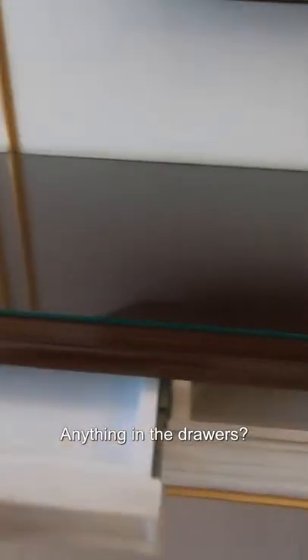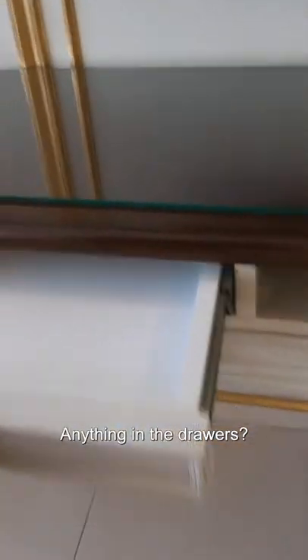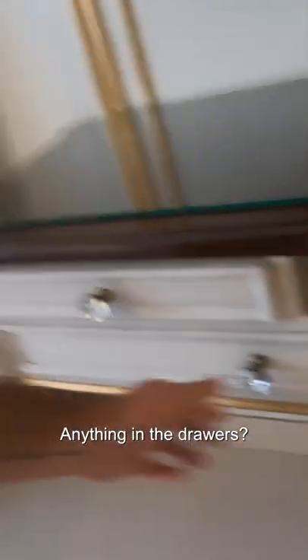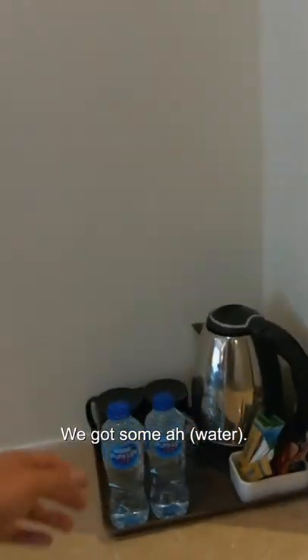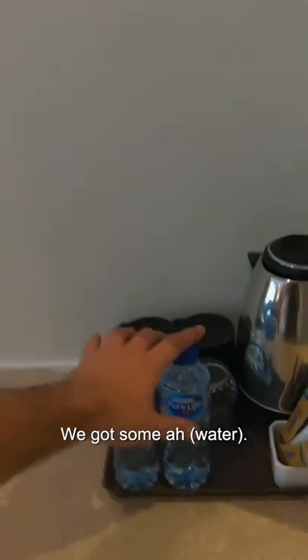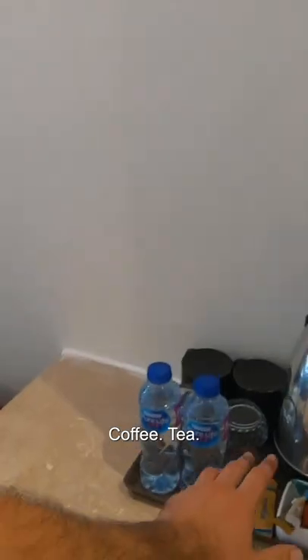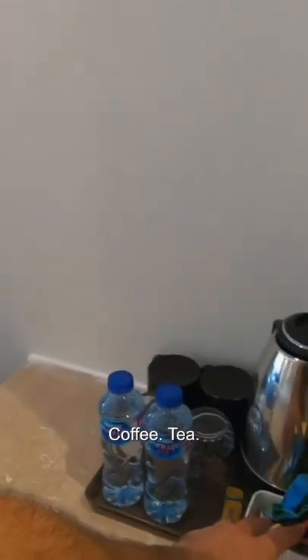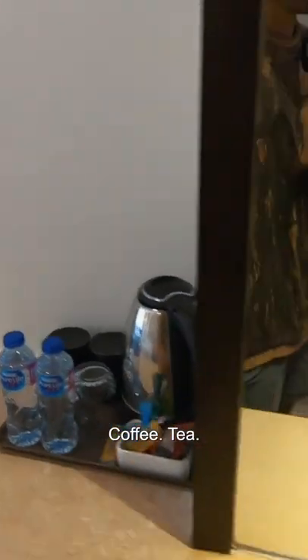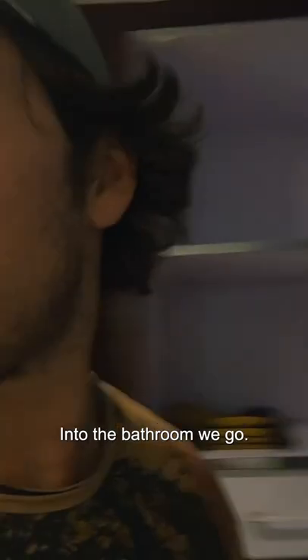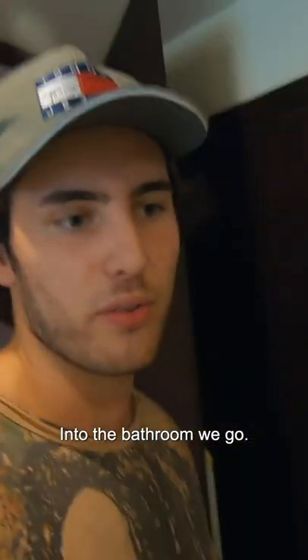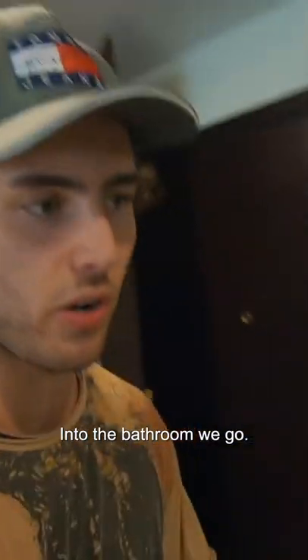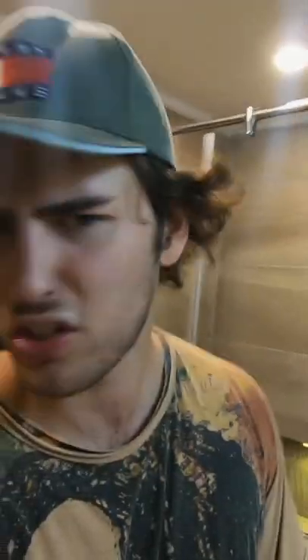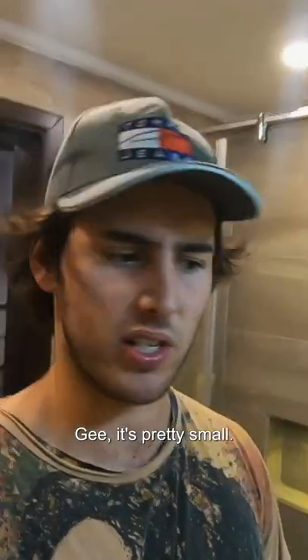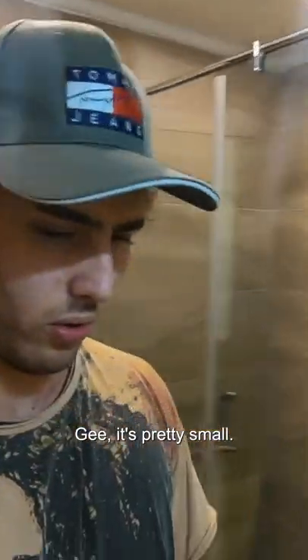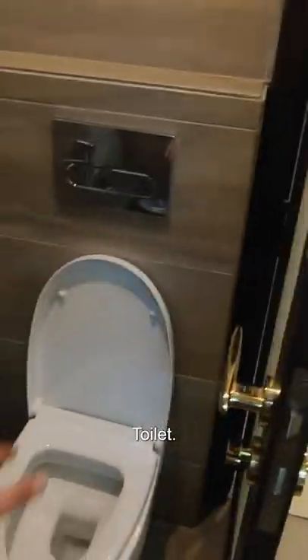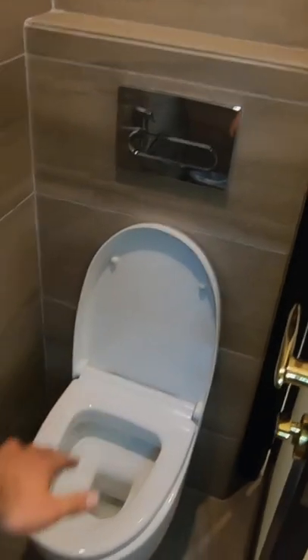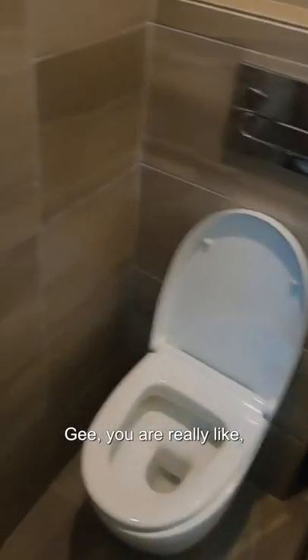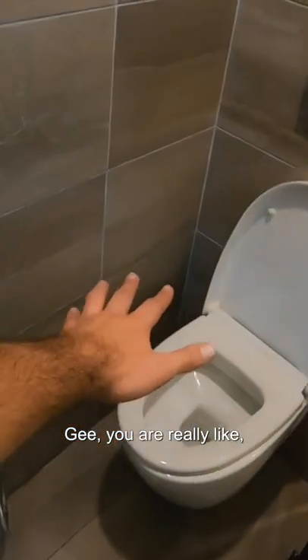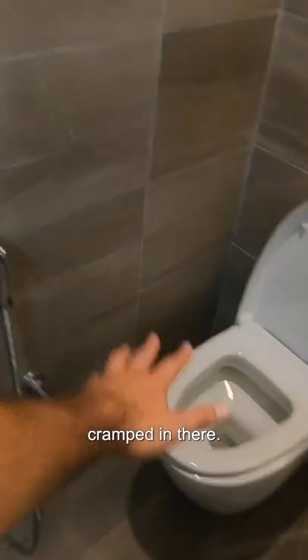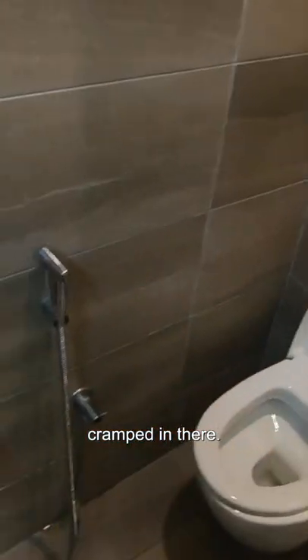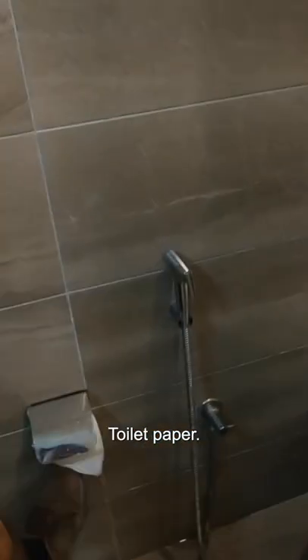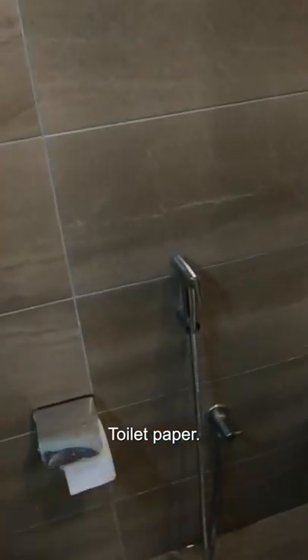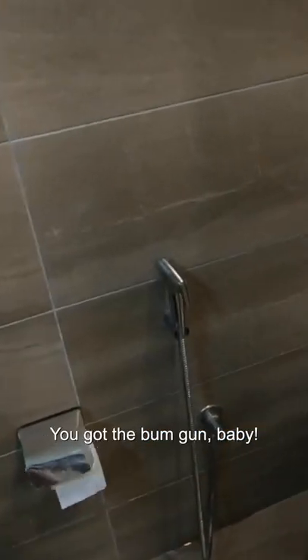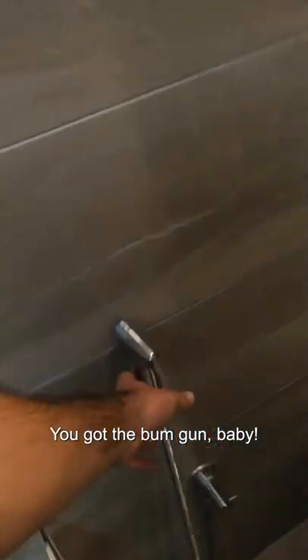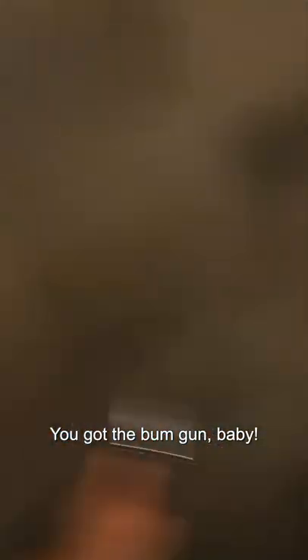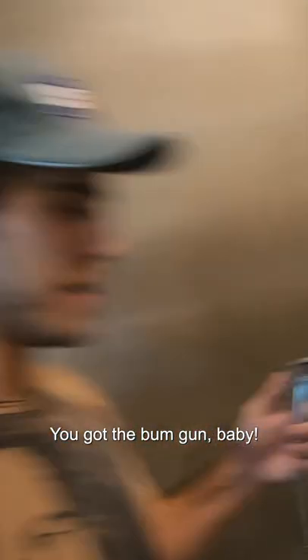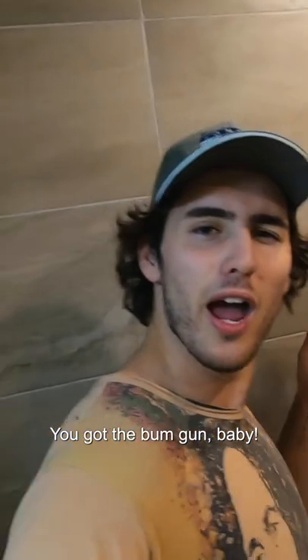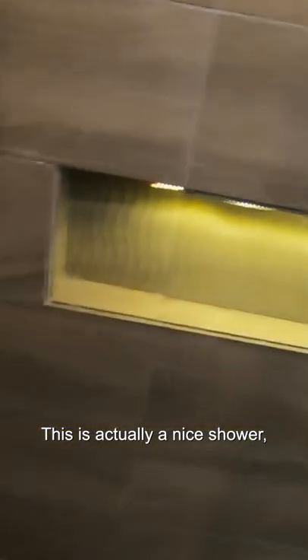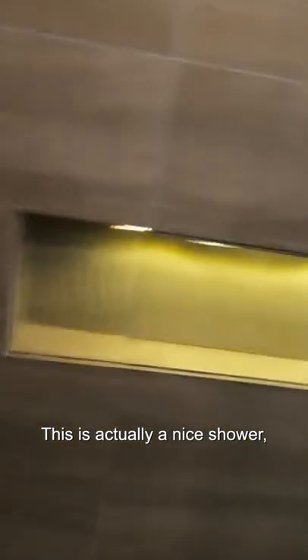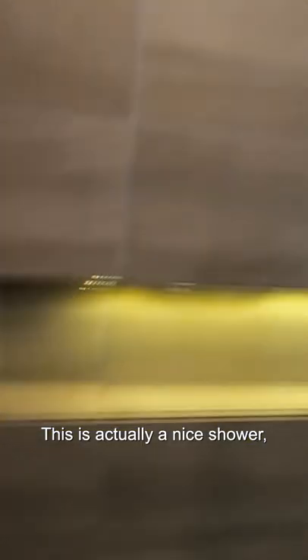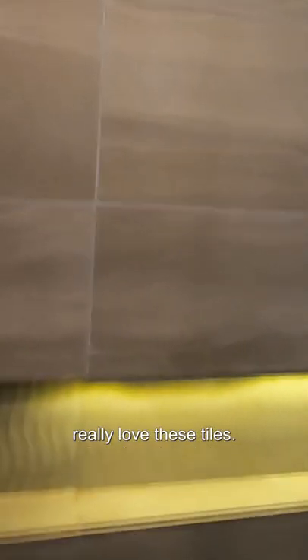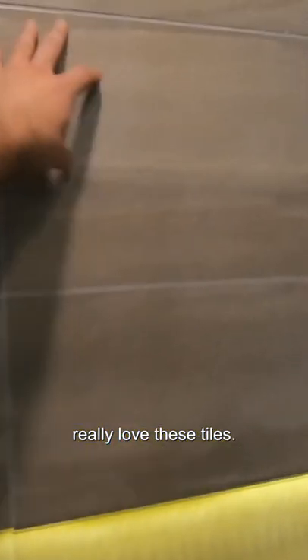Anything in the drawers? We've got mini Pani, coffee, tea. Into the bathroom we go — it's pretty small toilet. Do you really get that cramped in there? Toilet paper. You got the bum gun baby! Nice shower, really love these tiles.